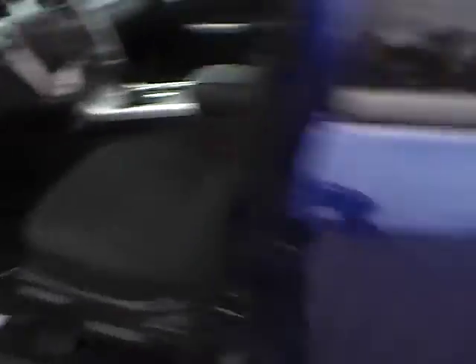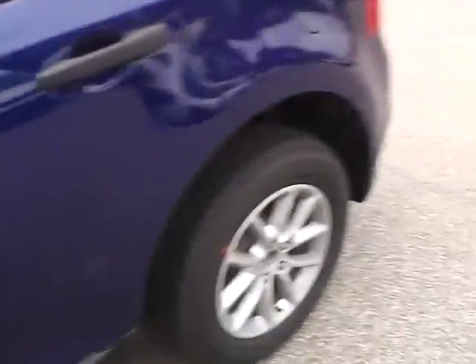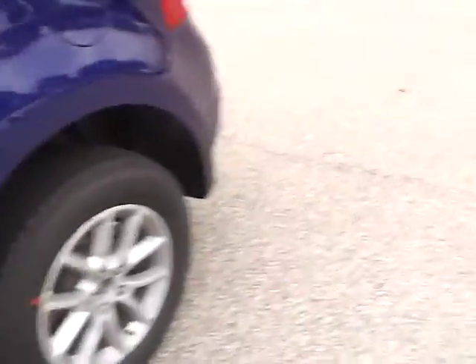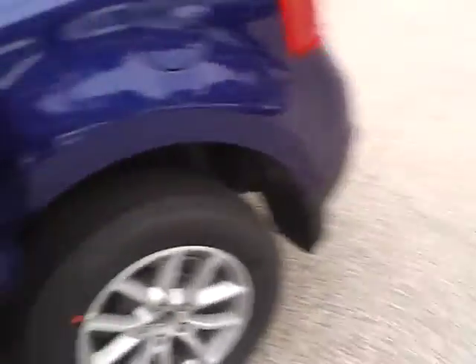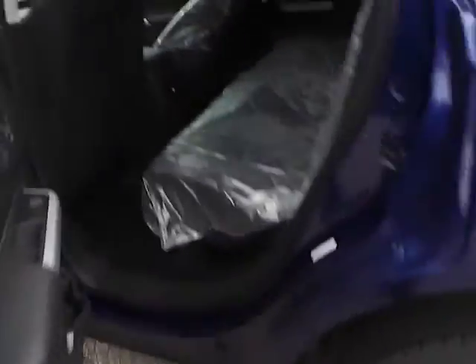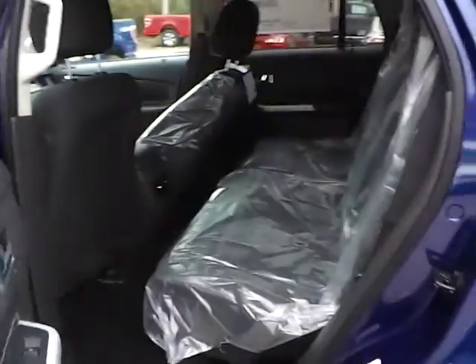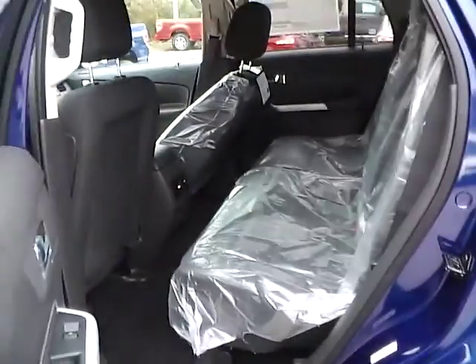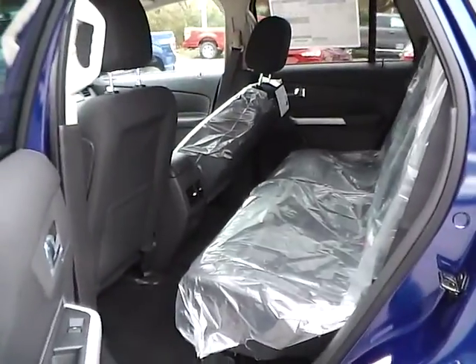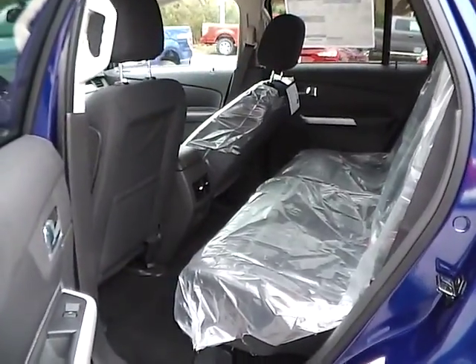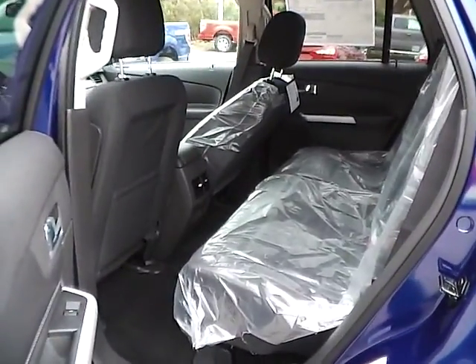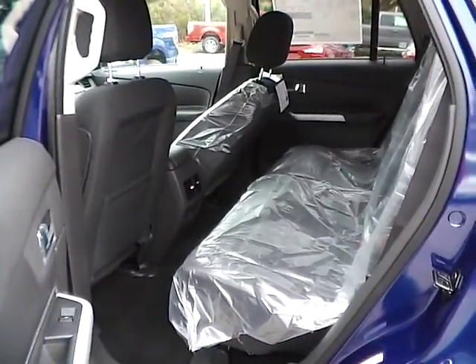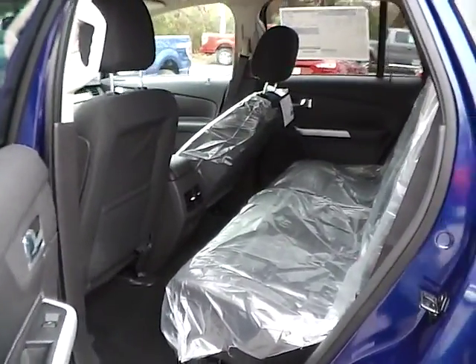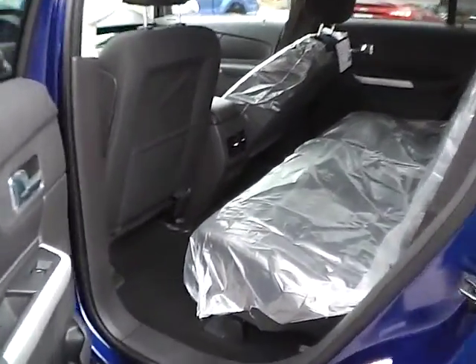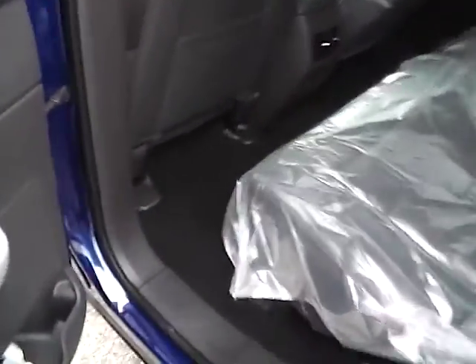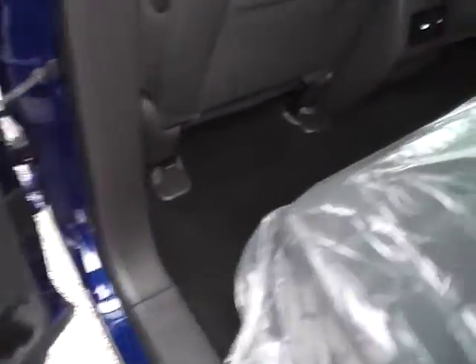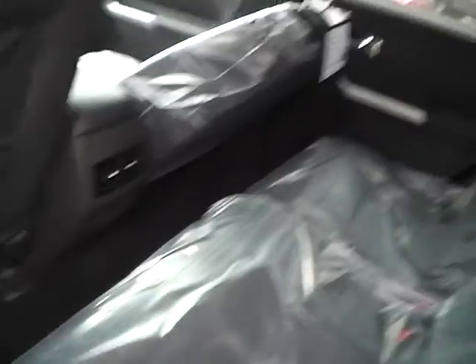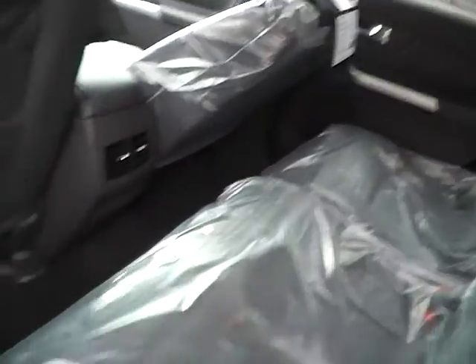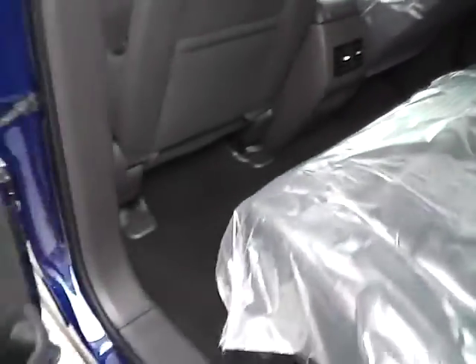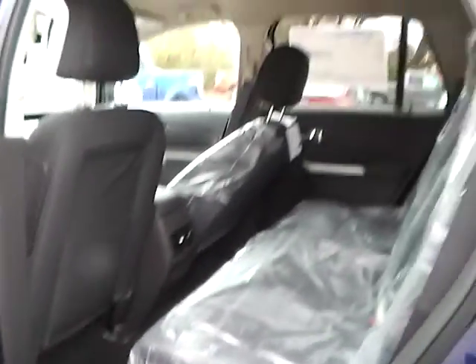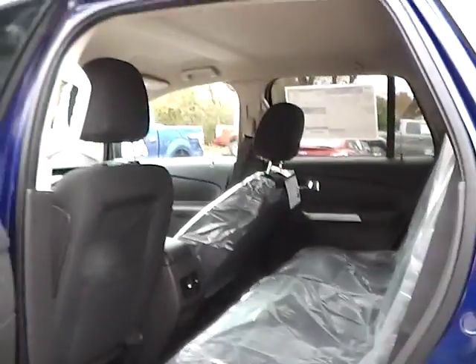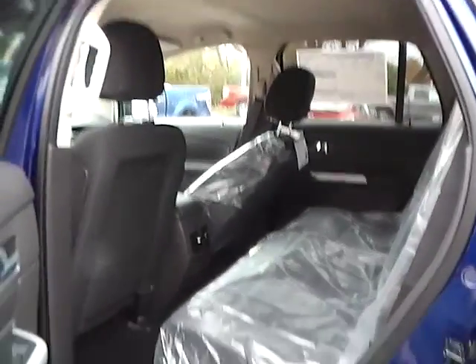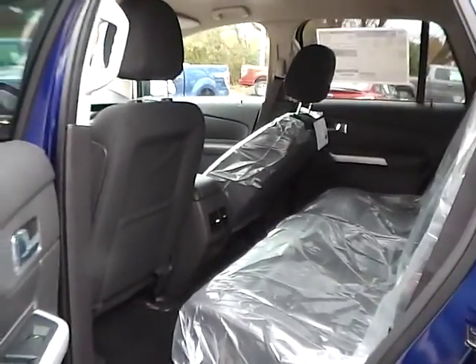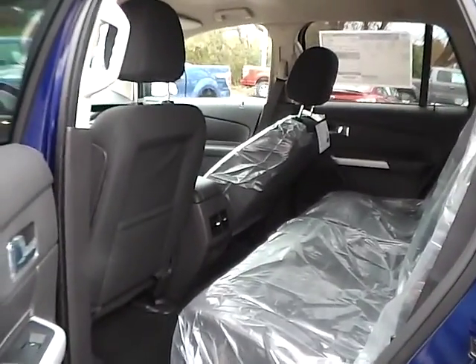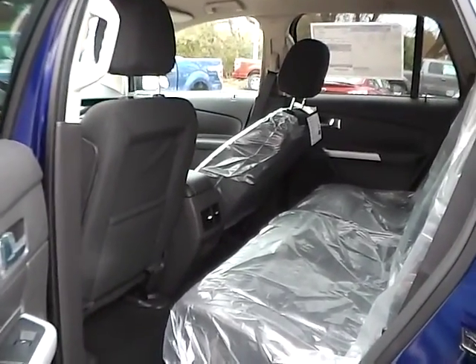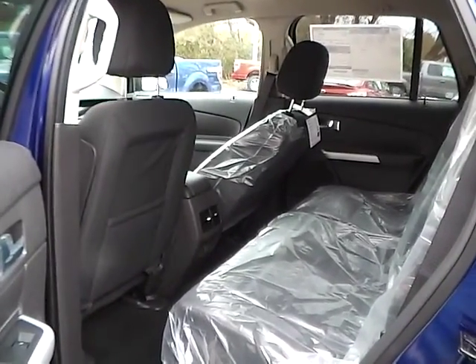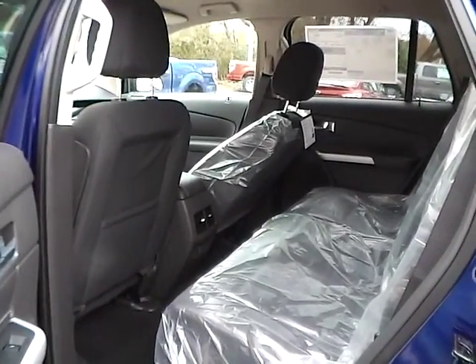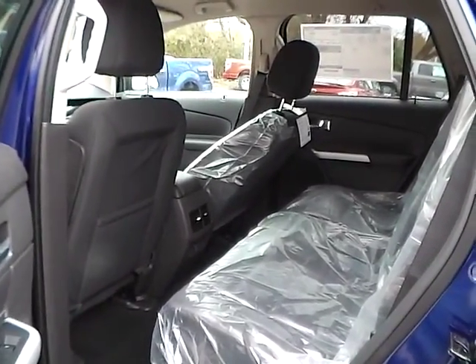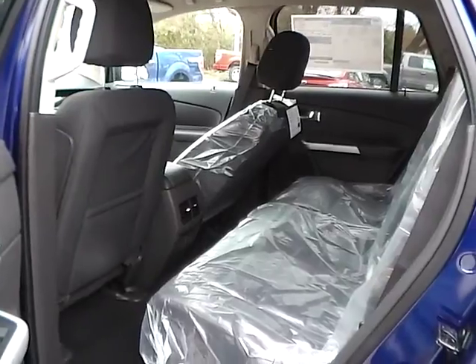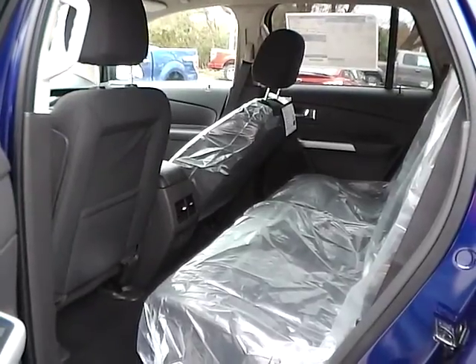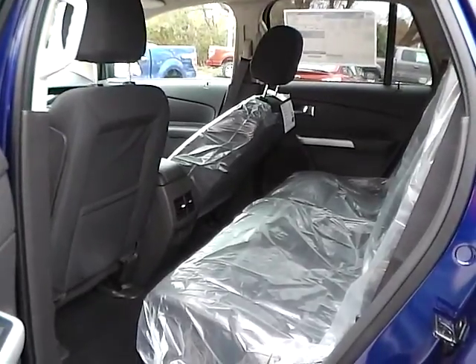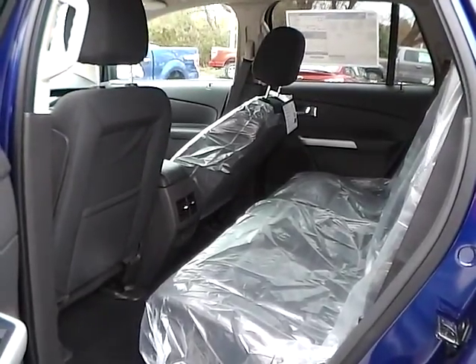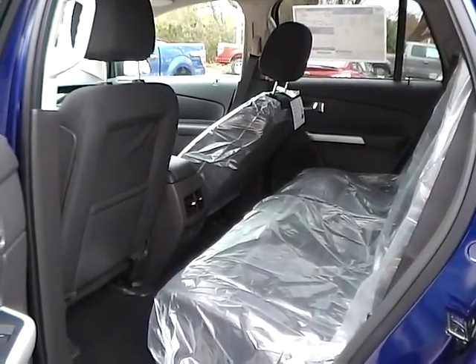As for the back seat, we have black cloth interior as well, with plenty of legroom and plenty of headroom. If you have any questions, give us a call at Bob Gillingham Ford or check us out online at bobgillinghamford.com.